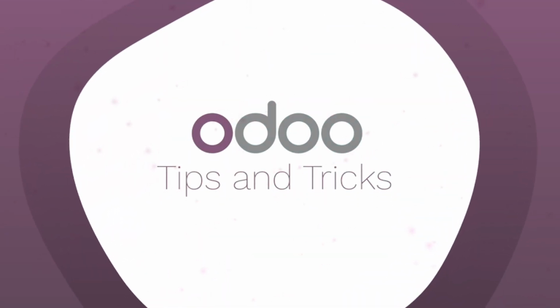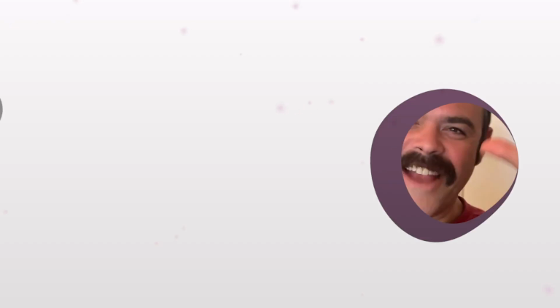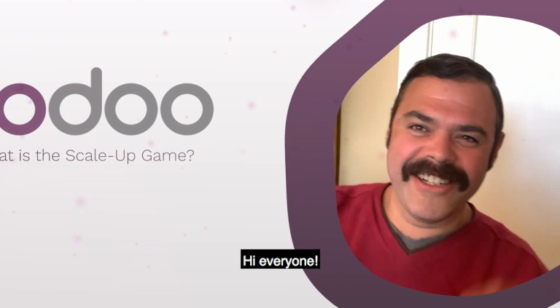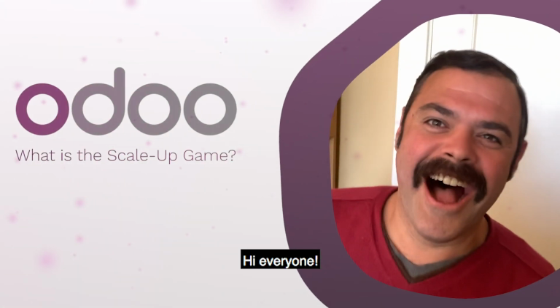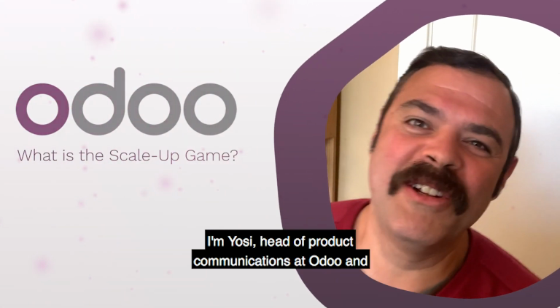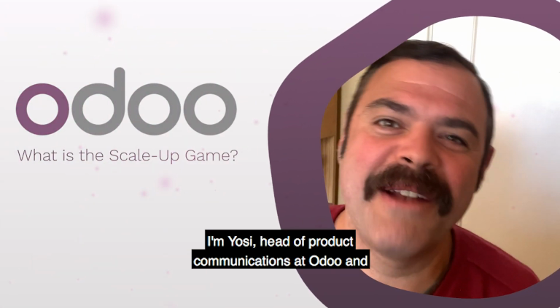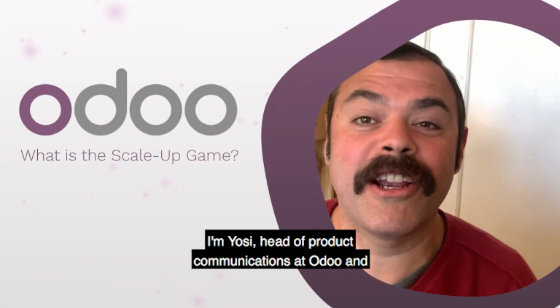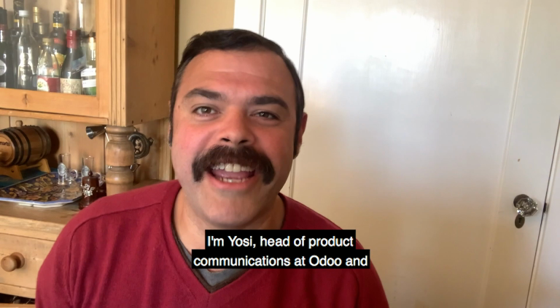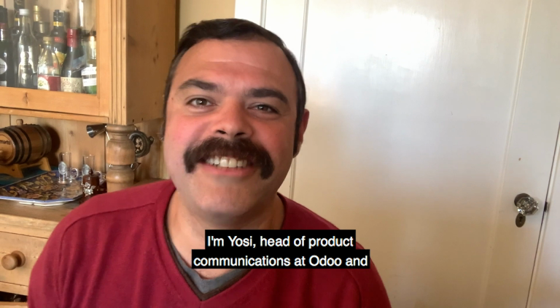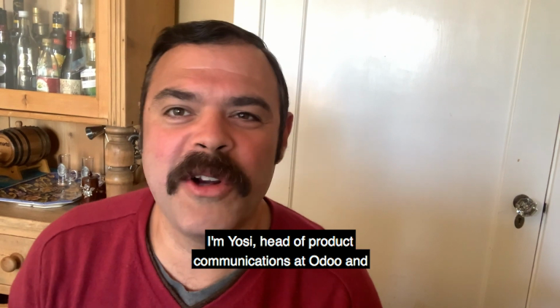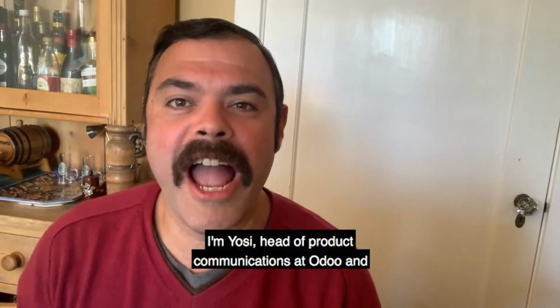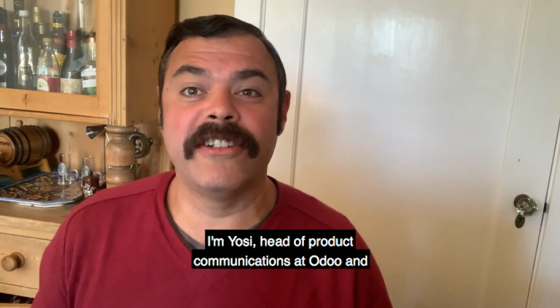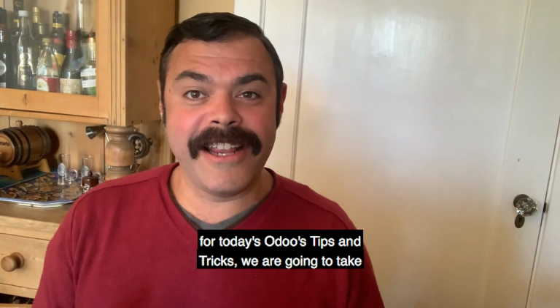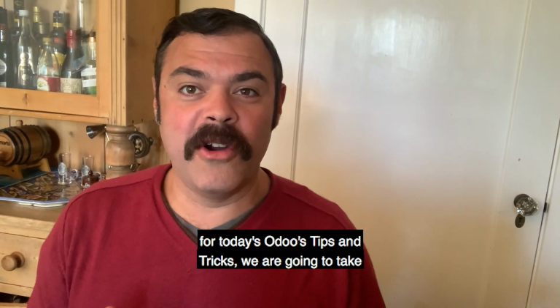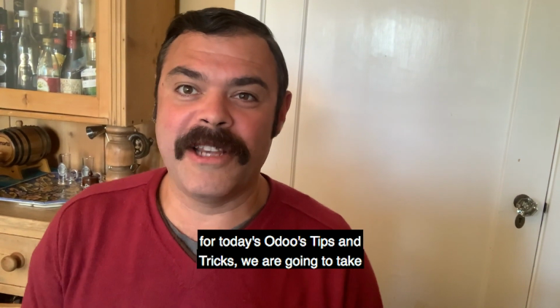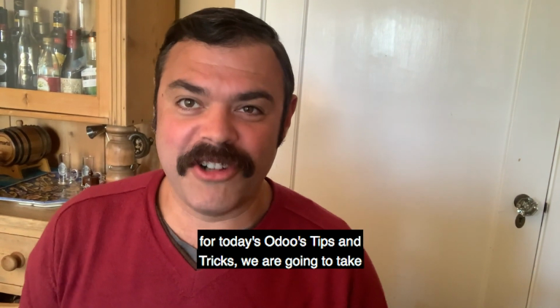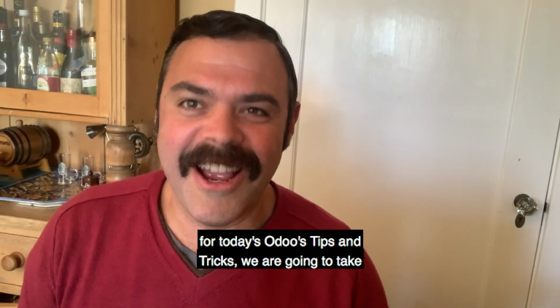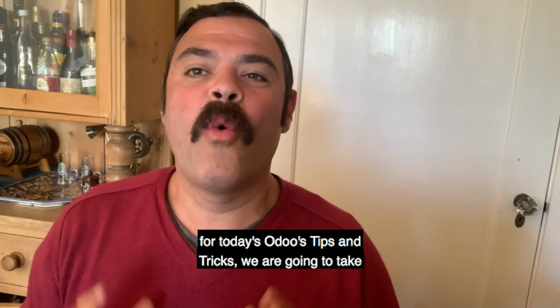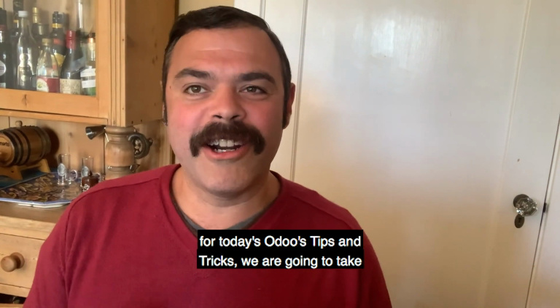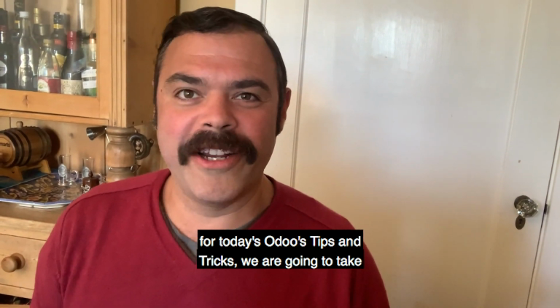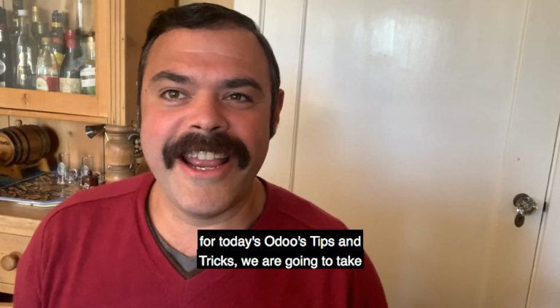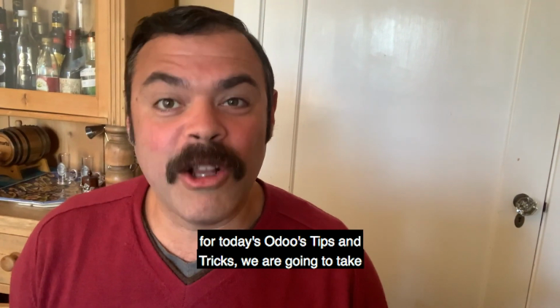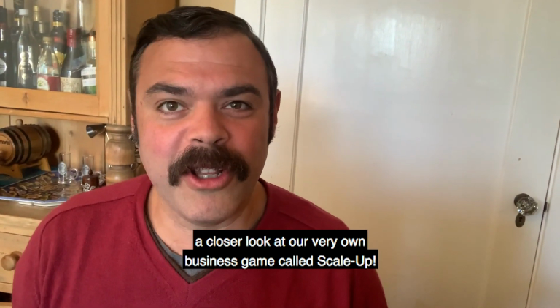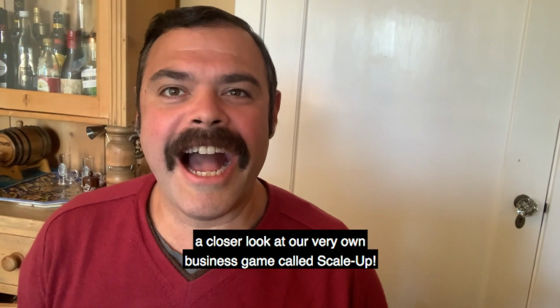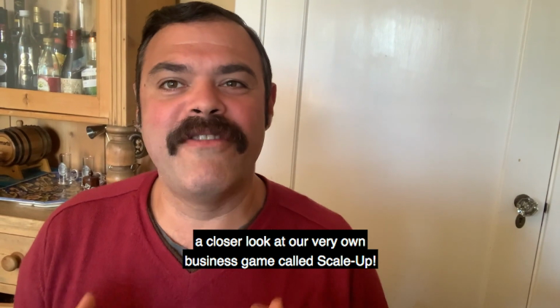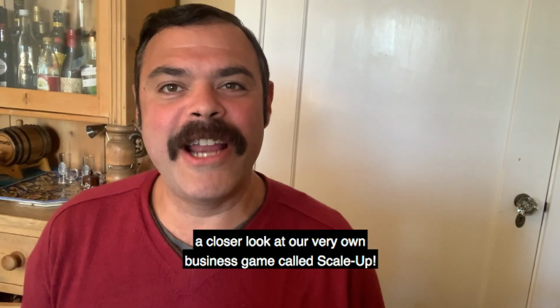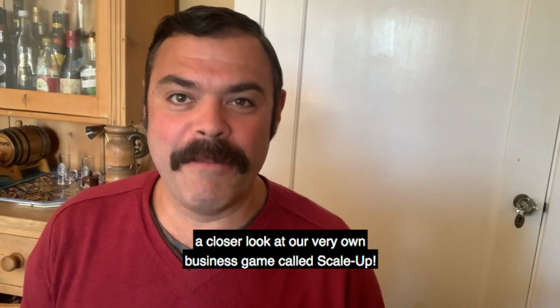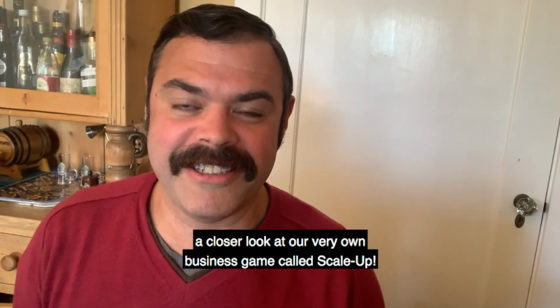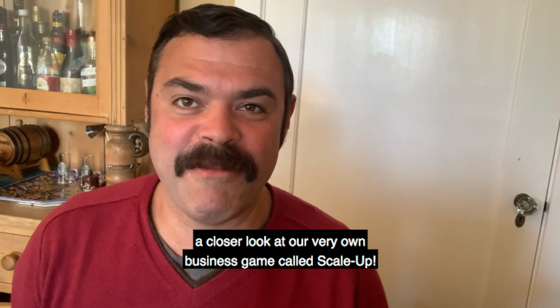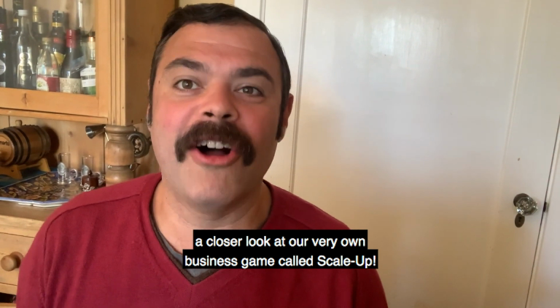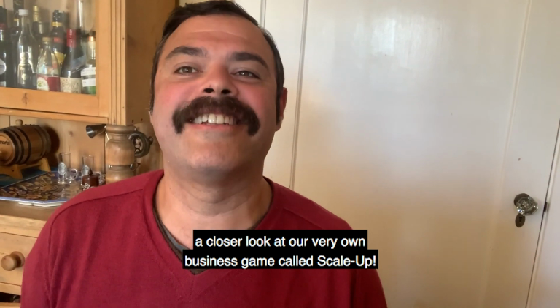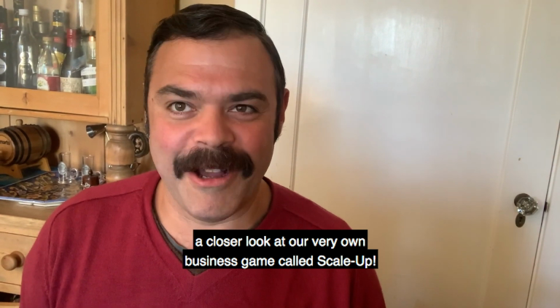Hi, everyone. I'm Yossi, head of product communications at Odoo, and for today's Odoo tips and tricks, we are going to take a closer look at our very own business game called Scale-Up.